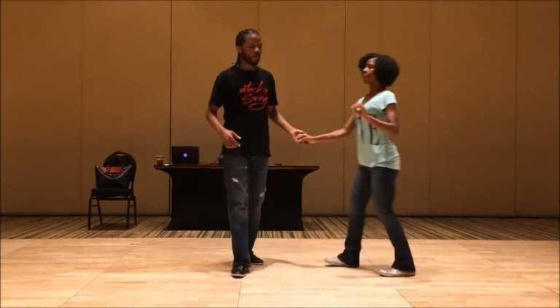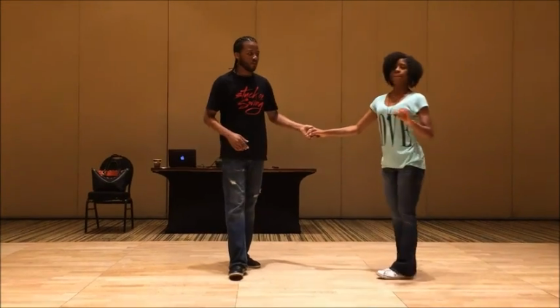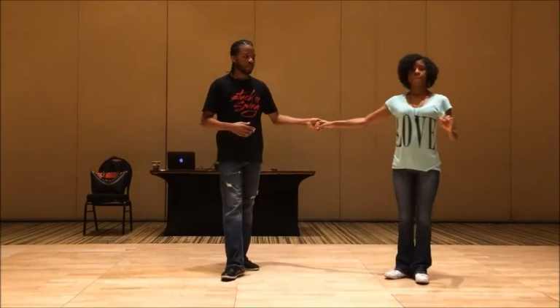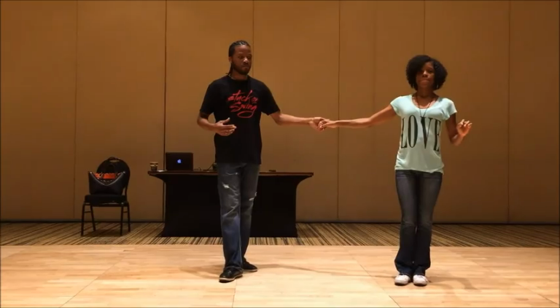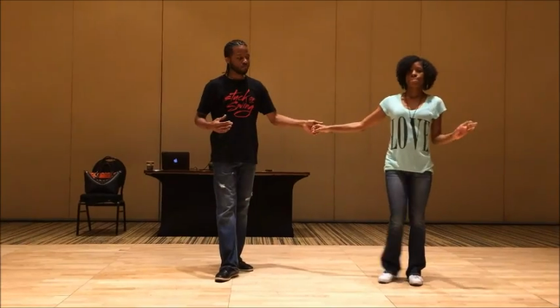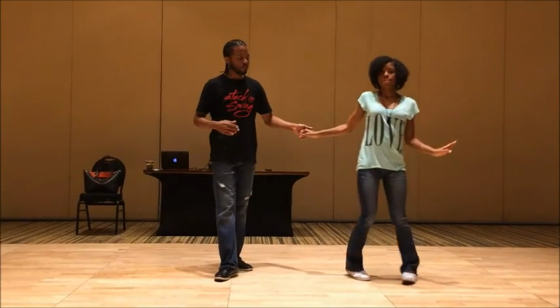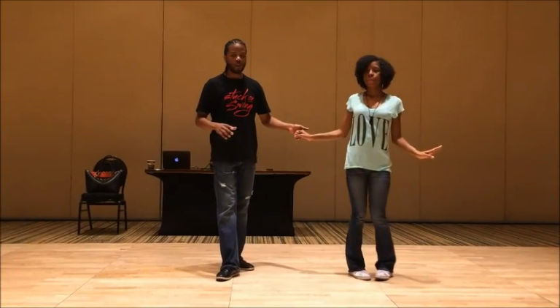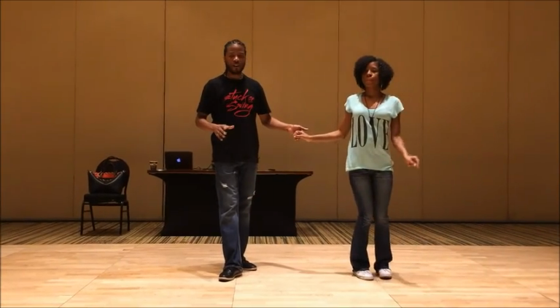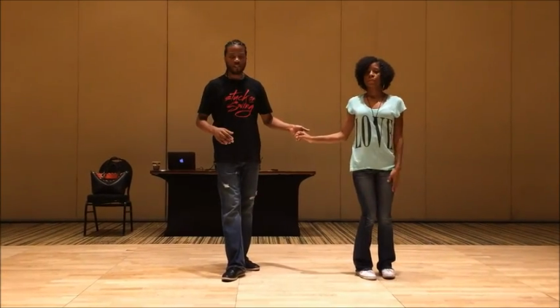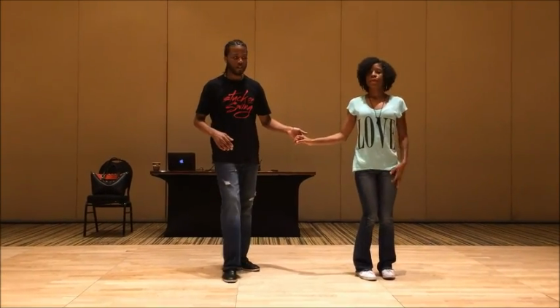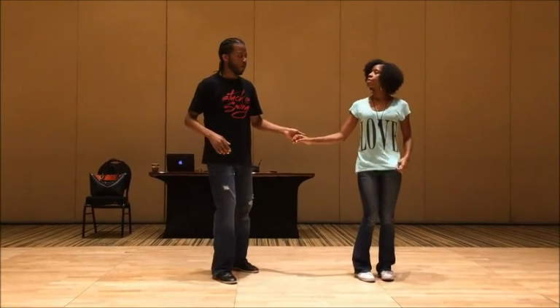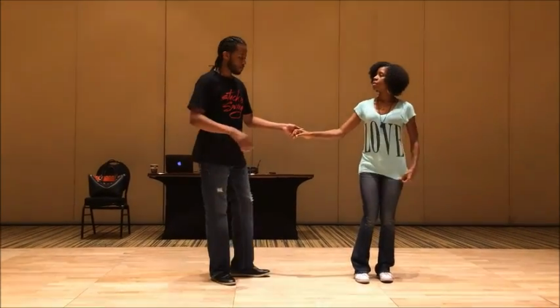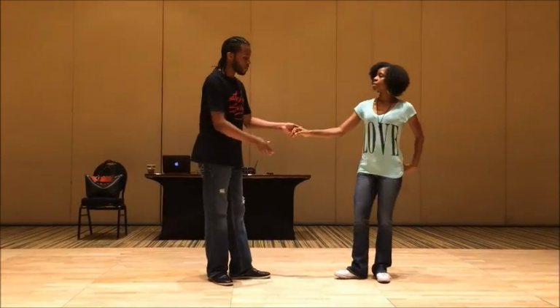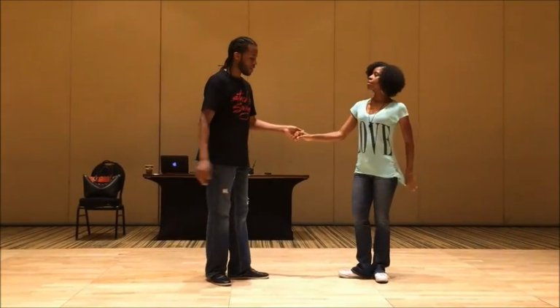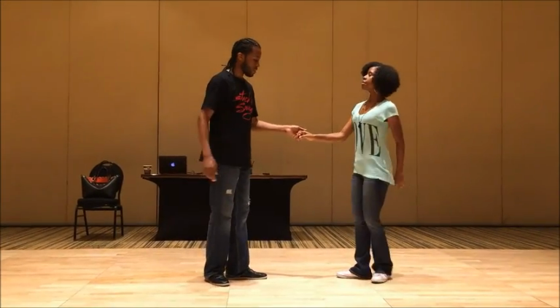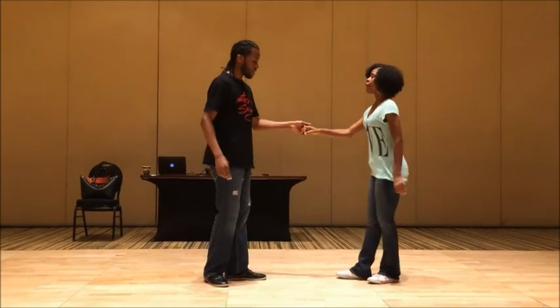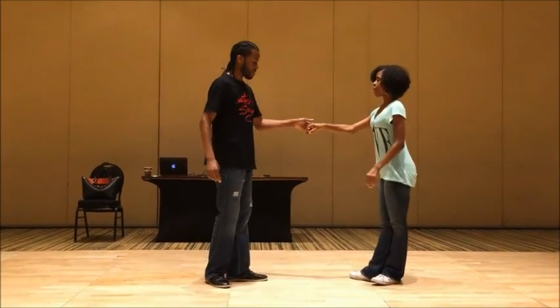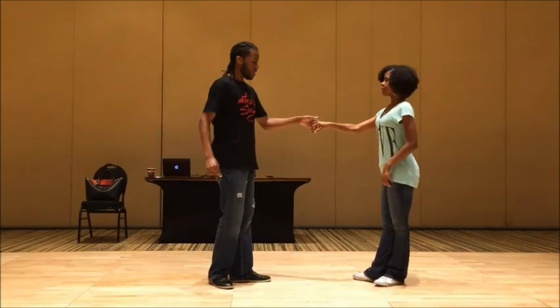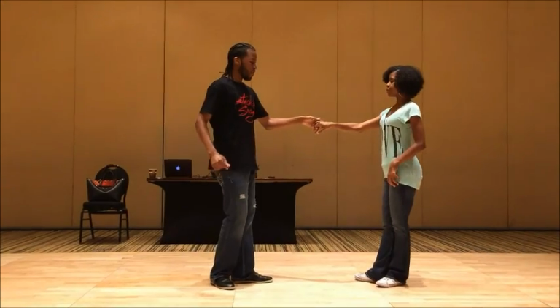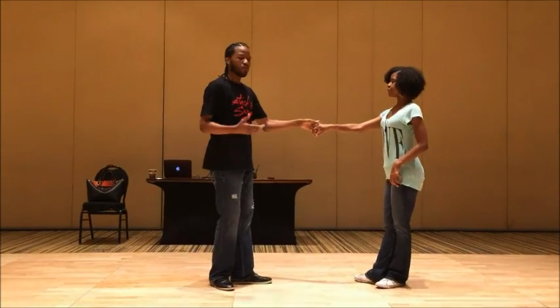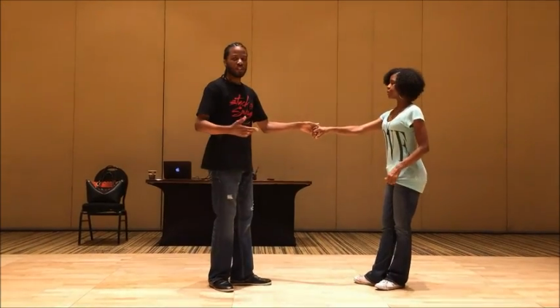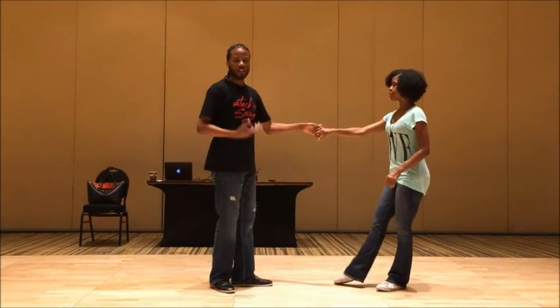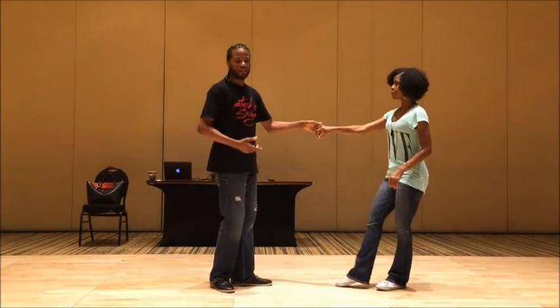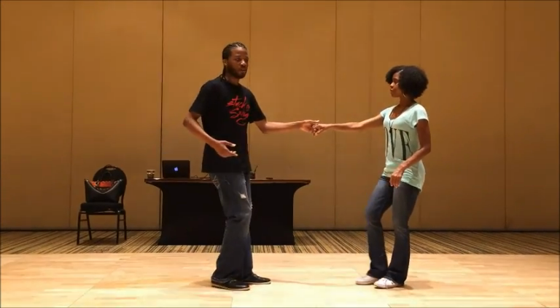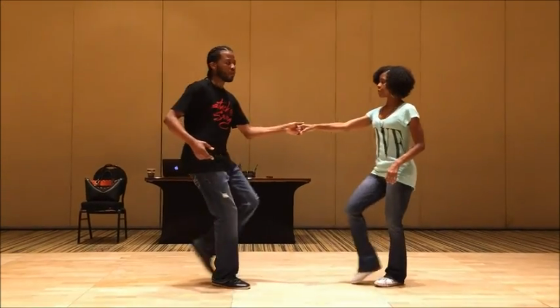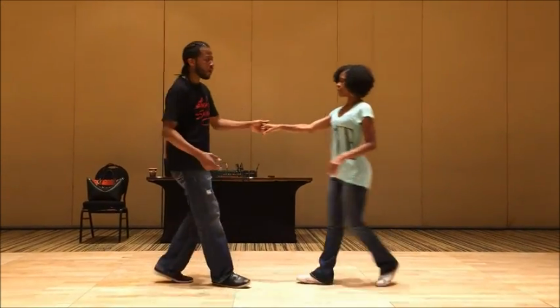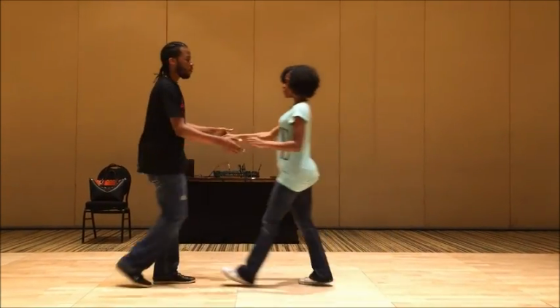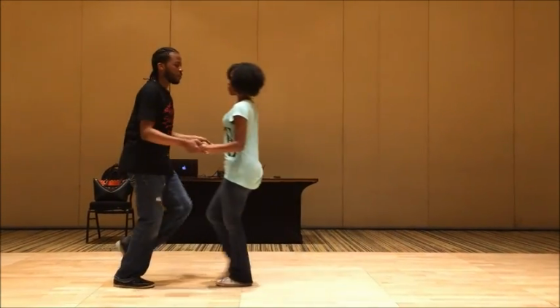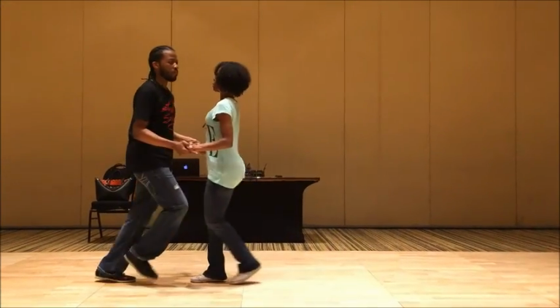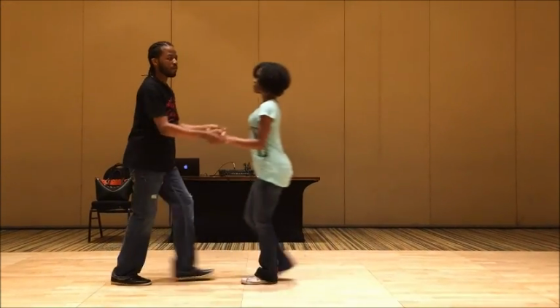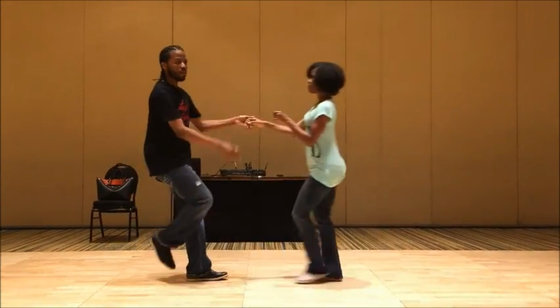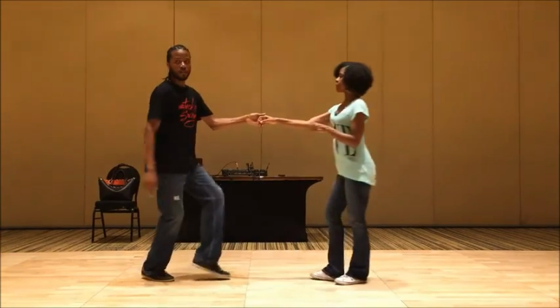We went over a couple of footwork variations for our West Coast Swing. We started with taps. The very first one we did was we took out our triple steps. We normally walk with the triple, triple.